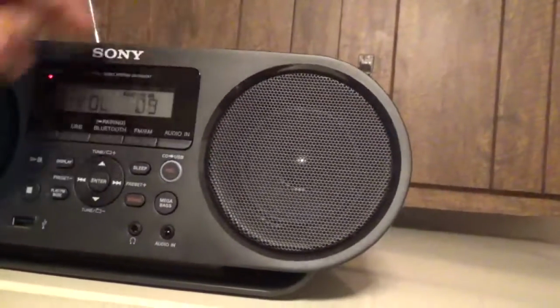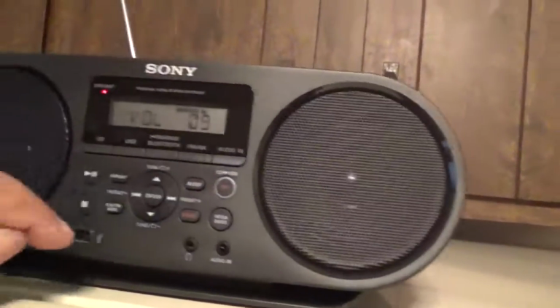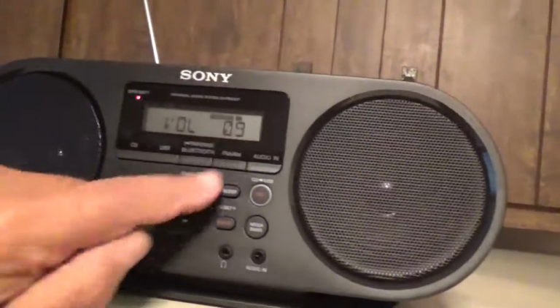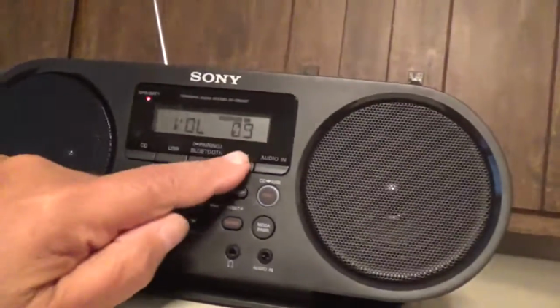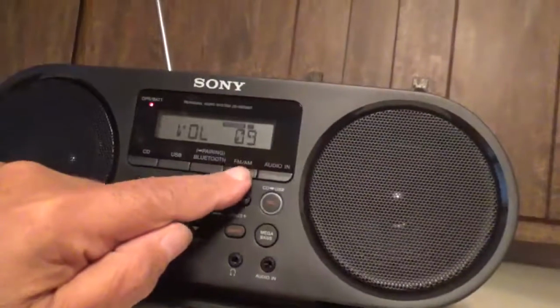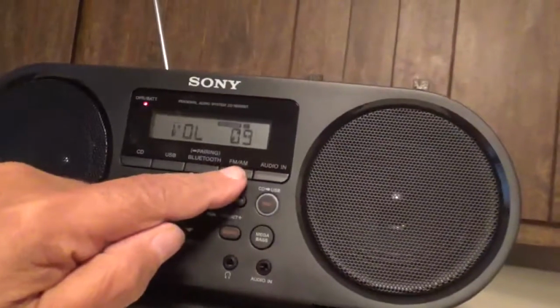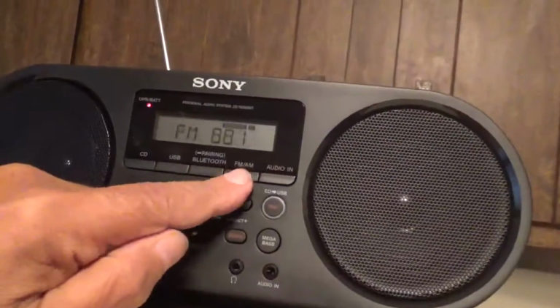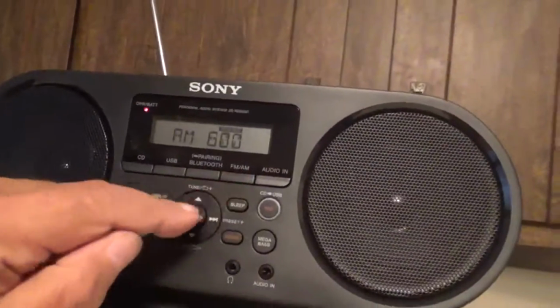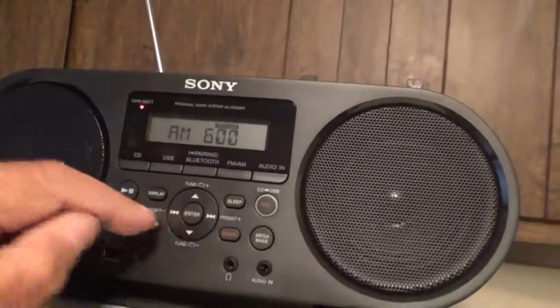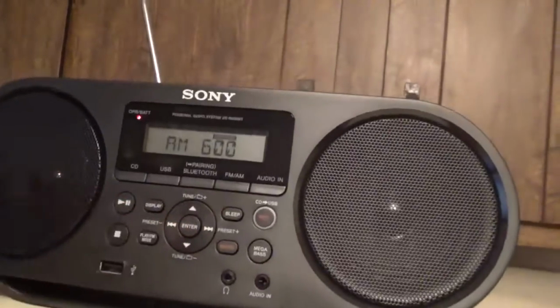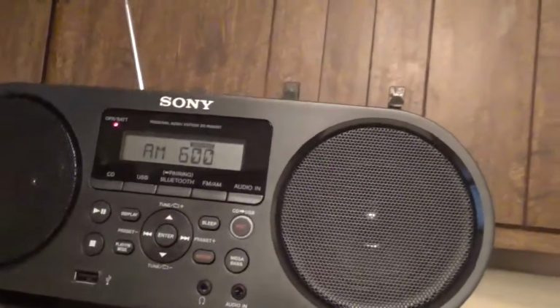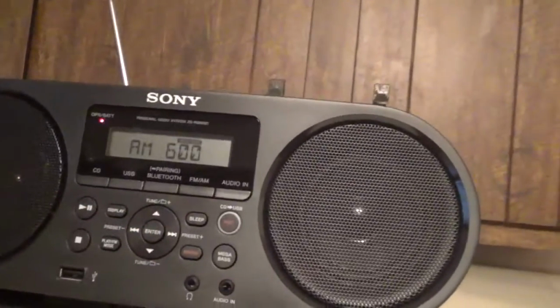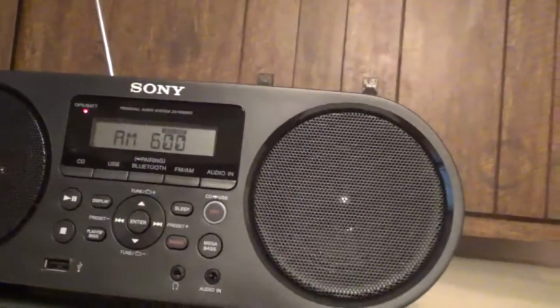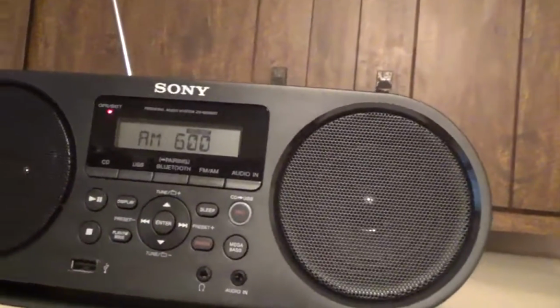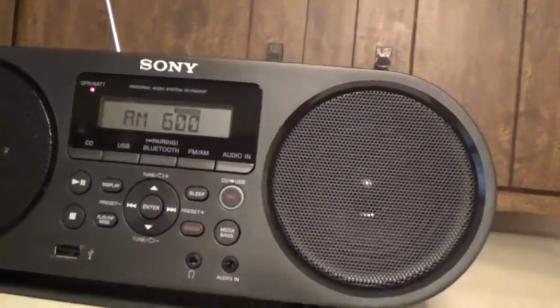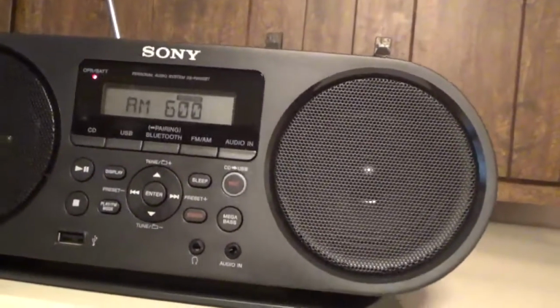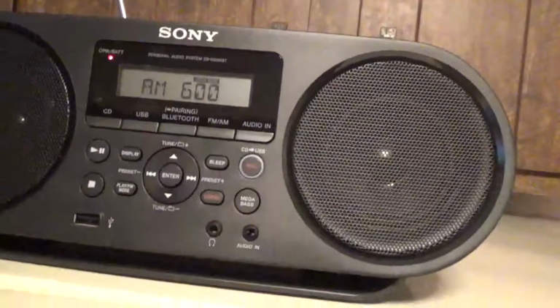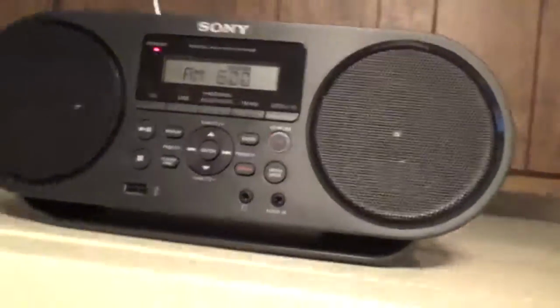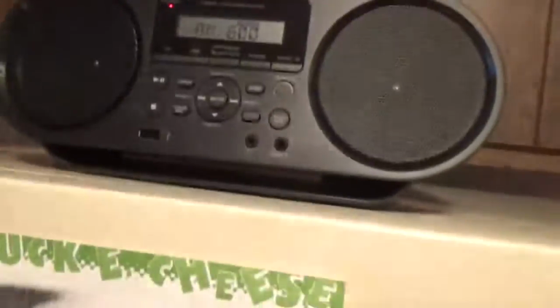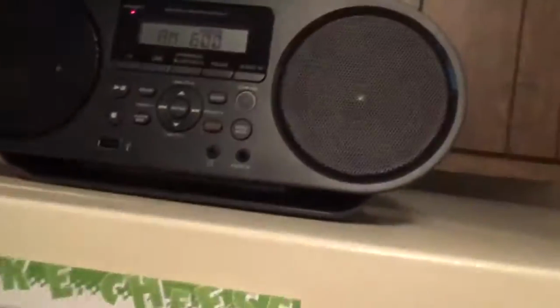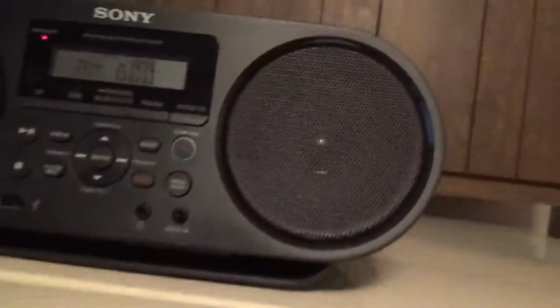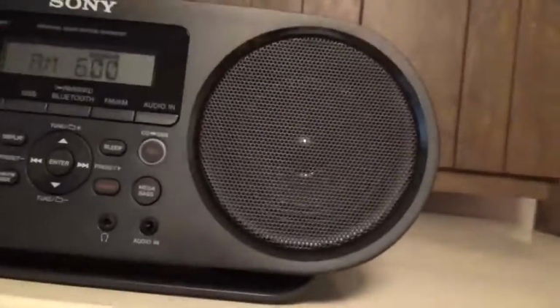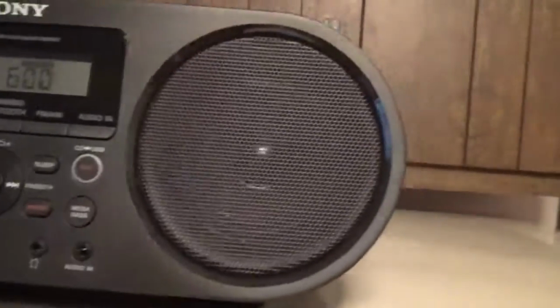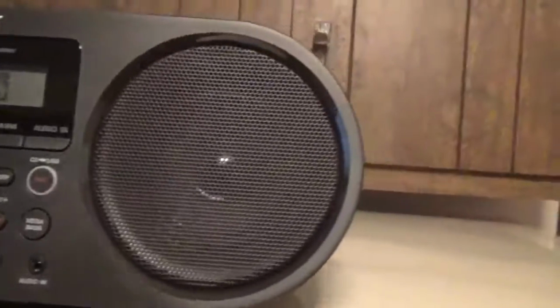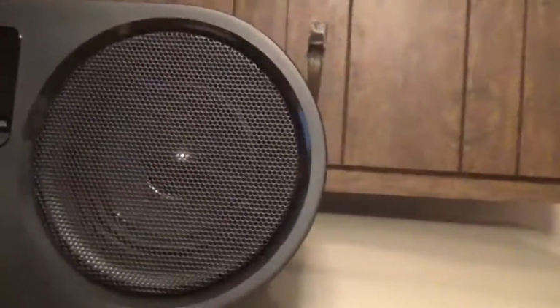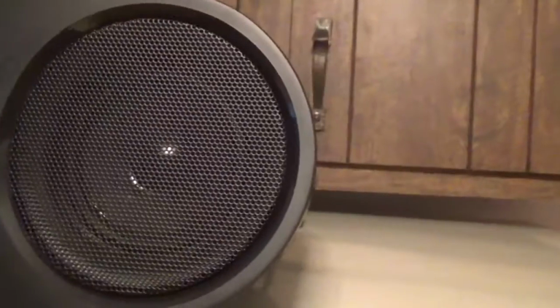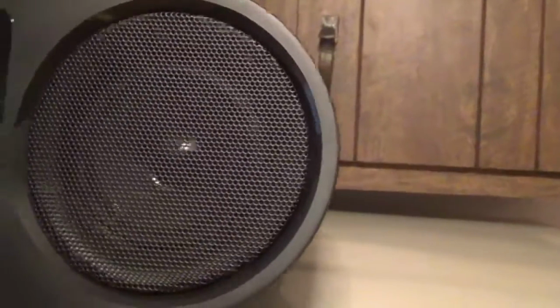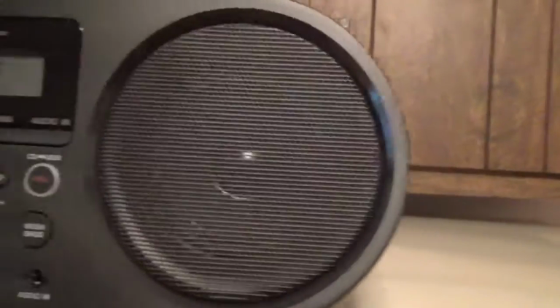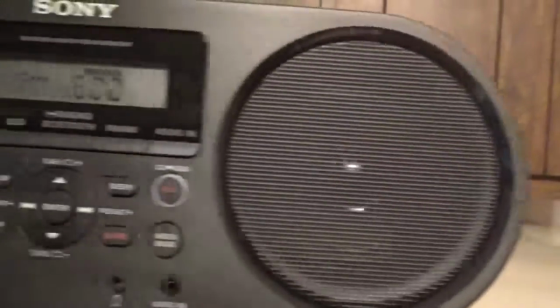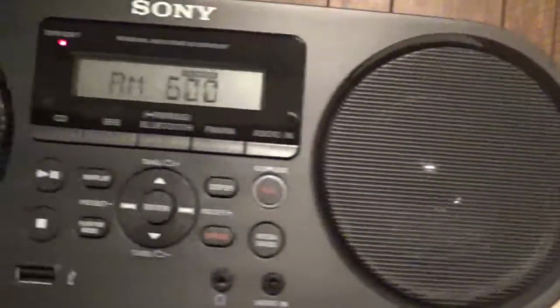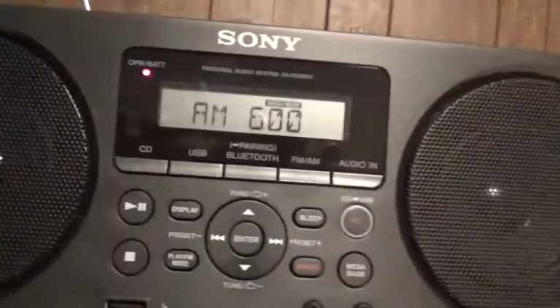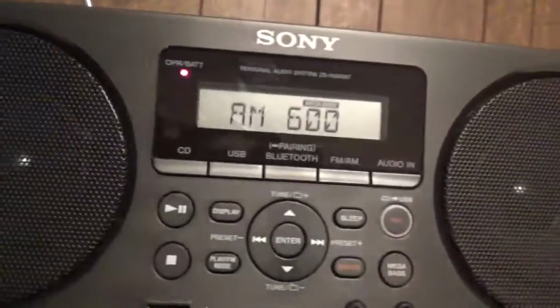Let's try AM. What's the AM reception? Pretty good, huh? Garbage.